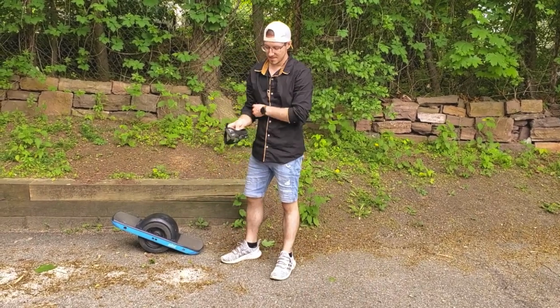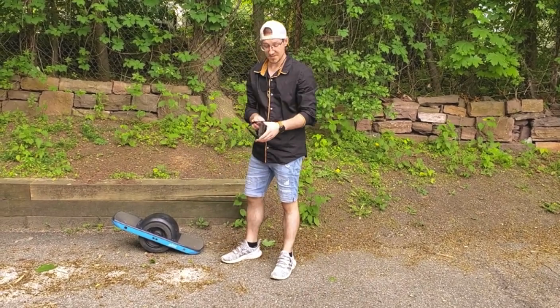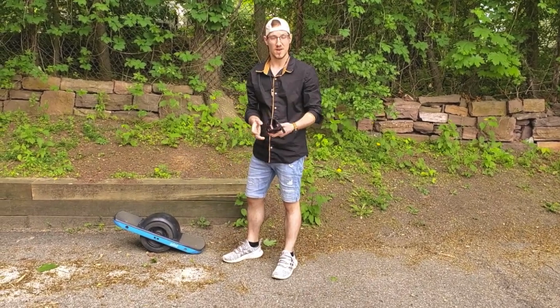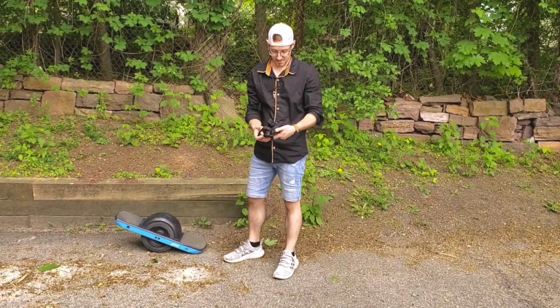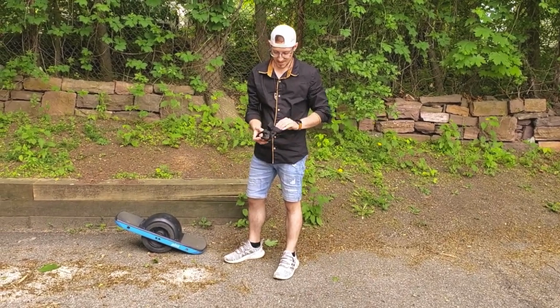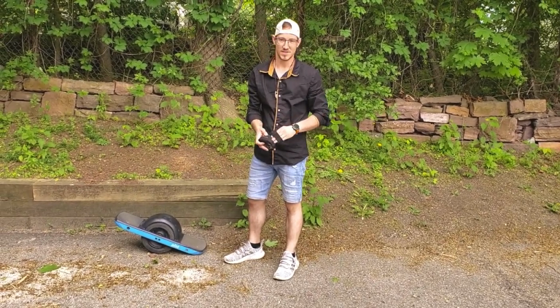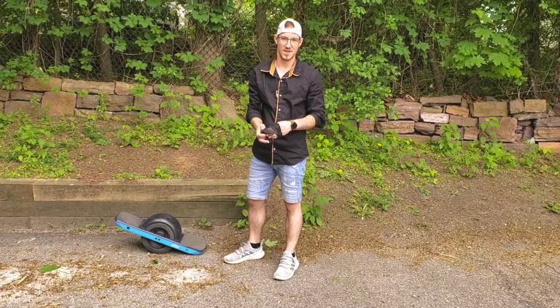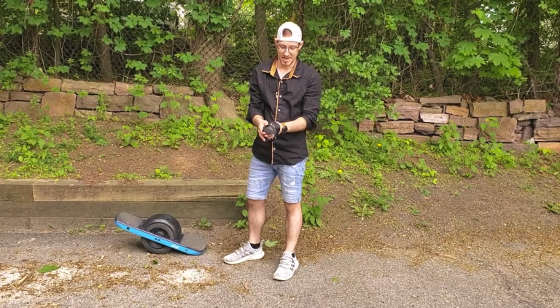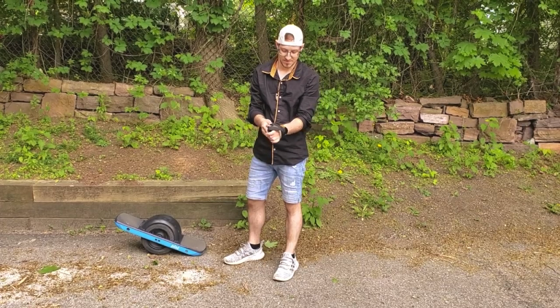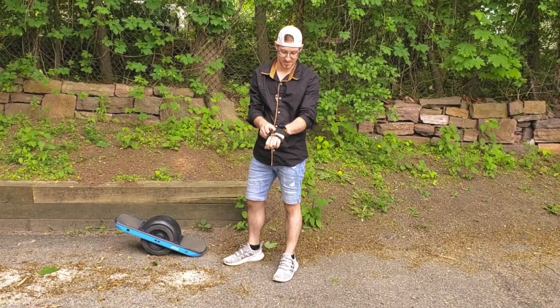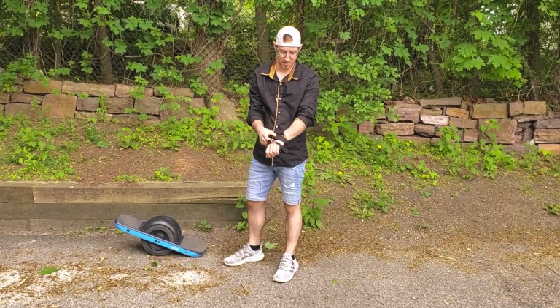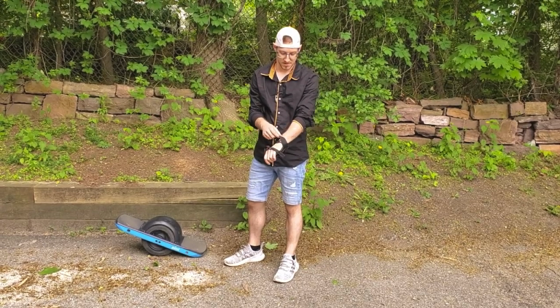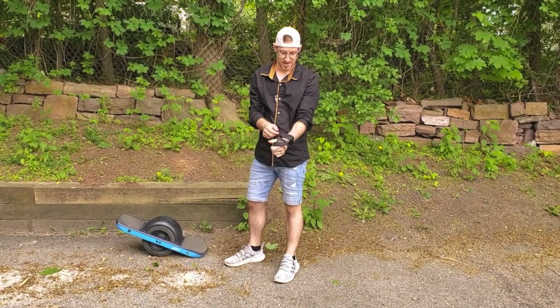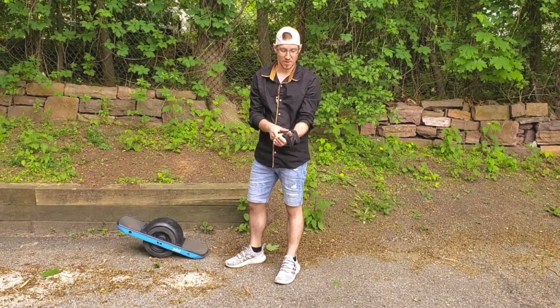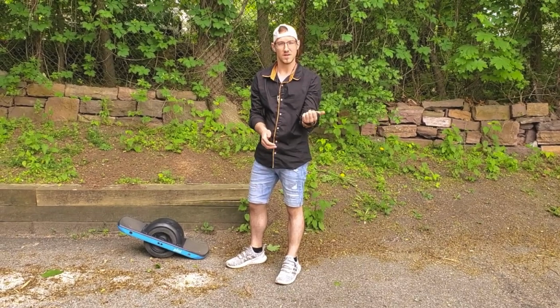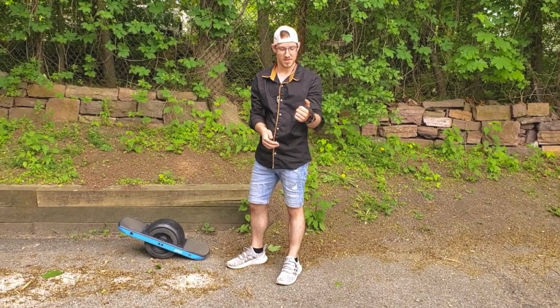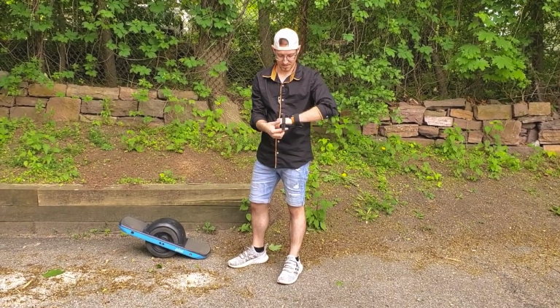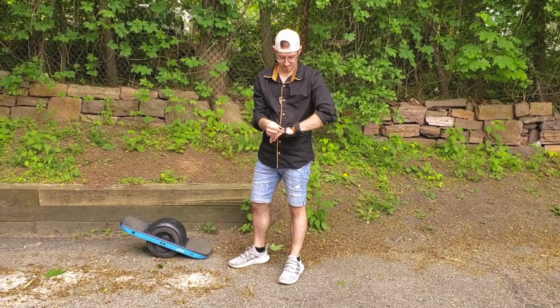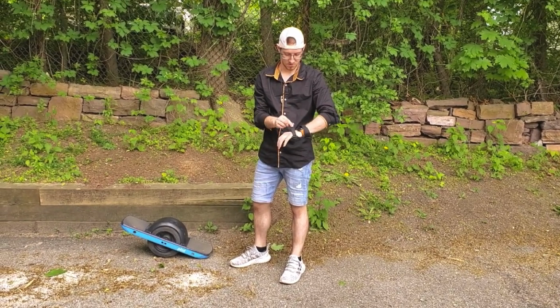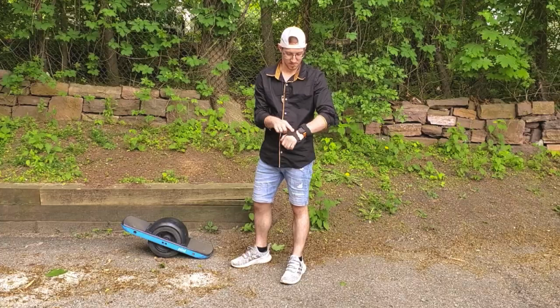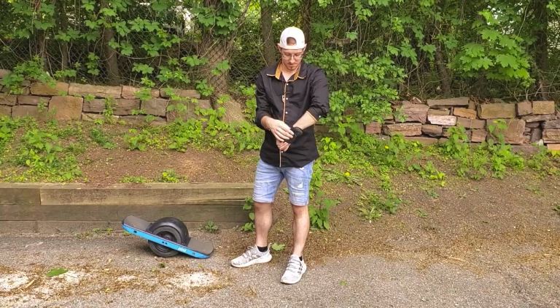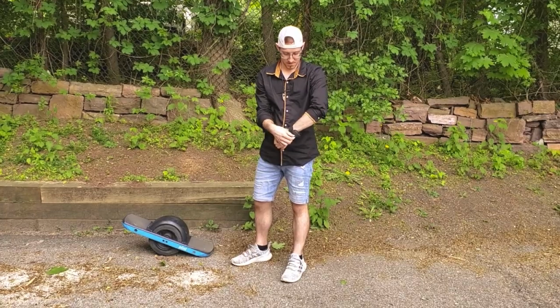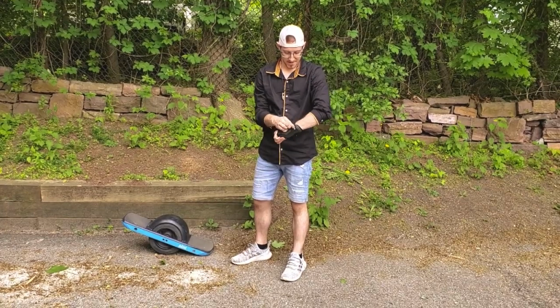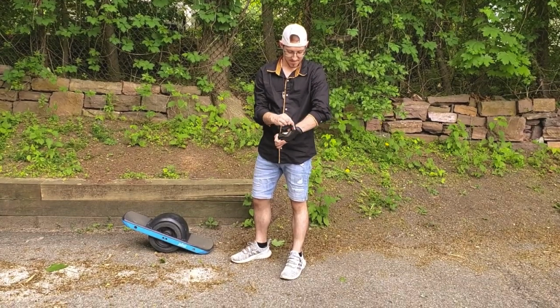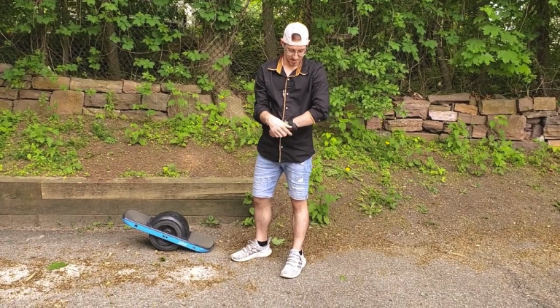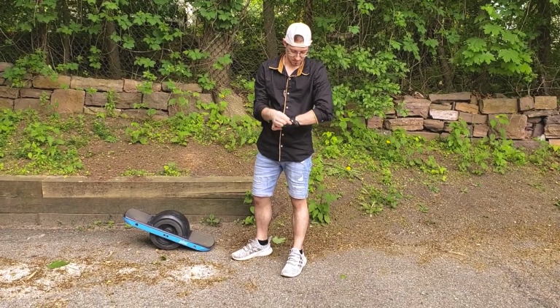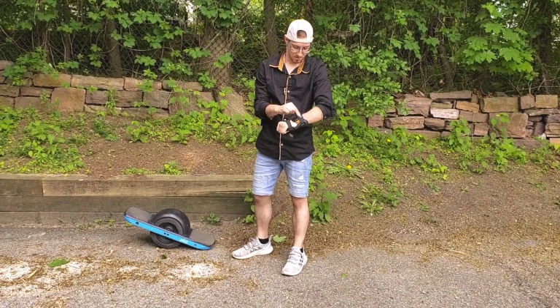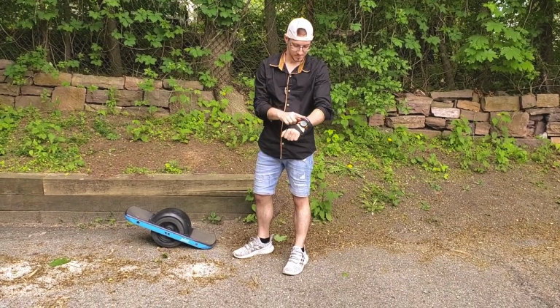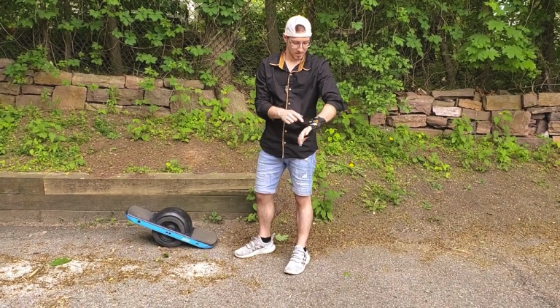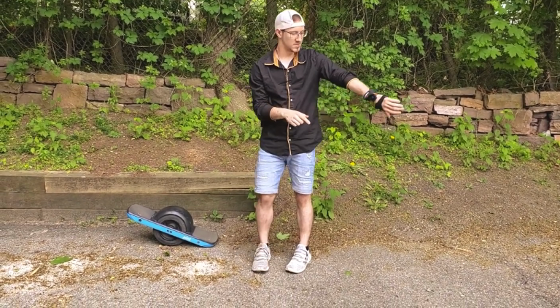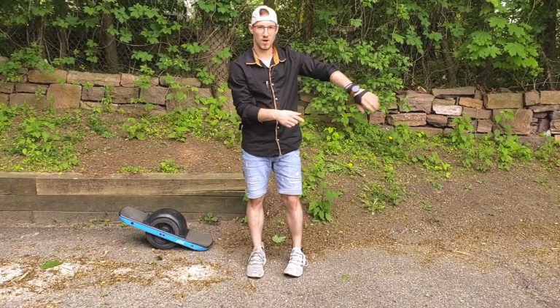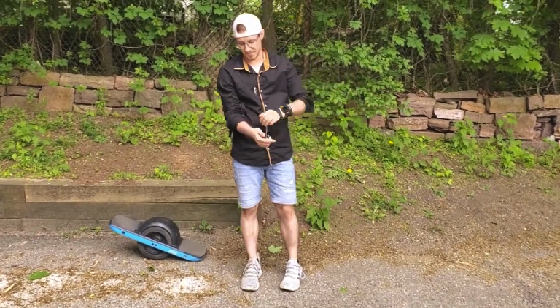These are actually great because I've saved myself many times from some falls. One thing I love about these Sword Wrist Guards — they actually have an opening for your smartwatch device.